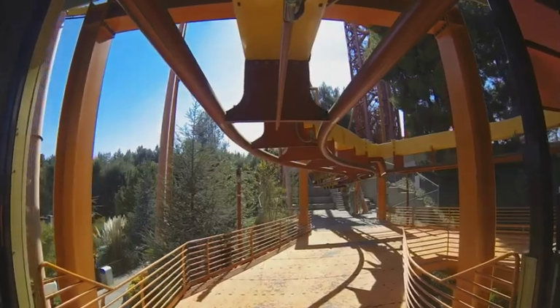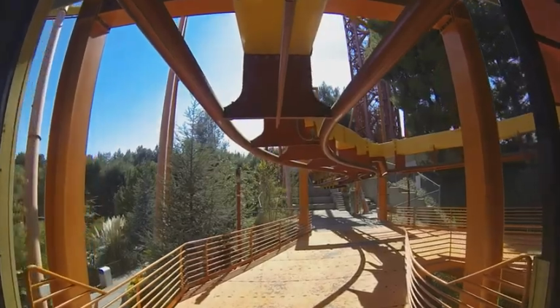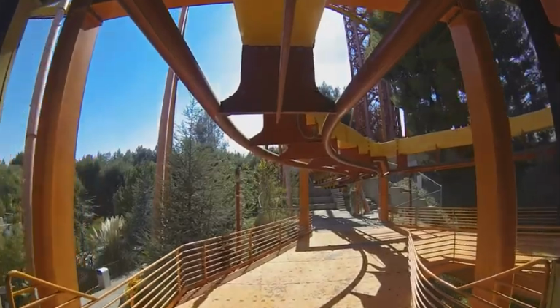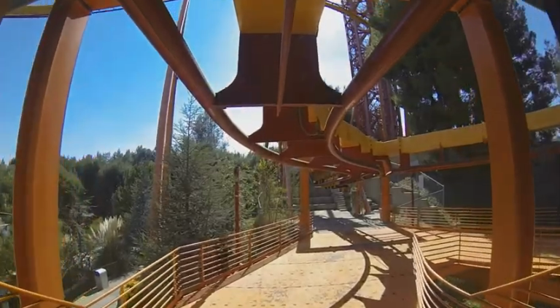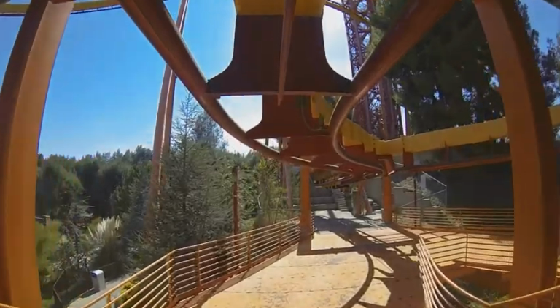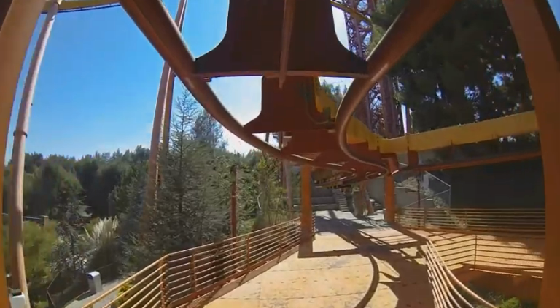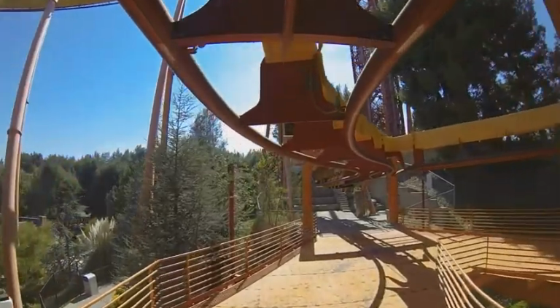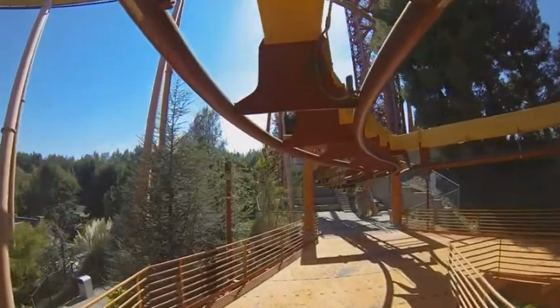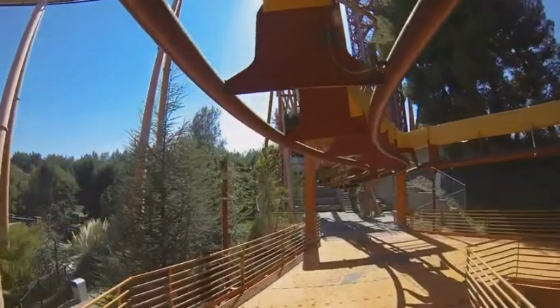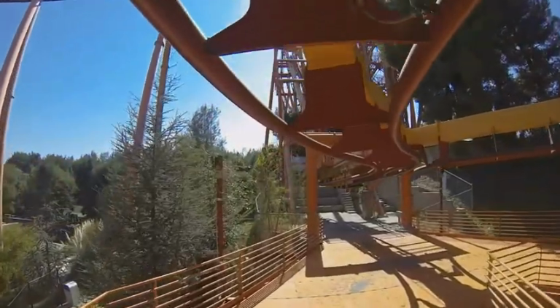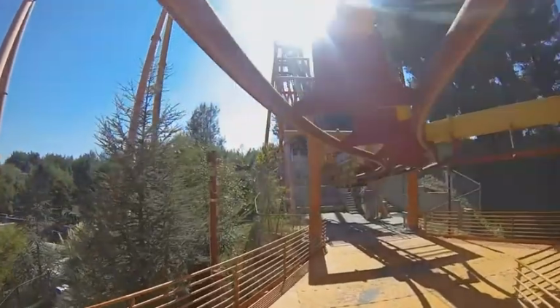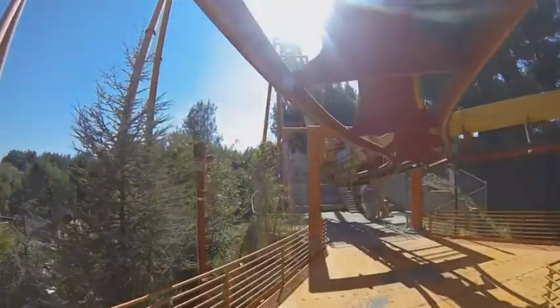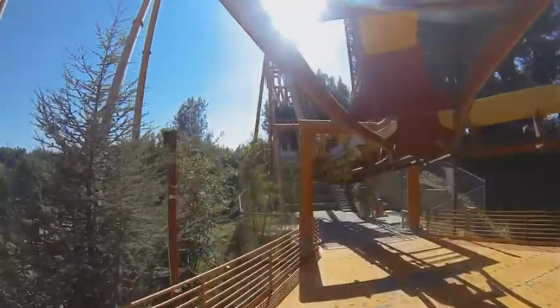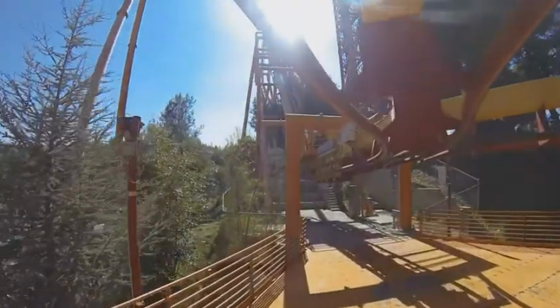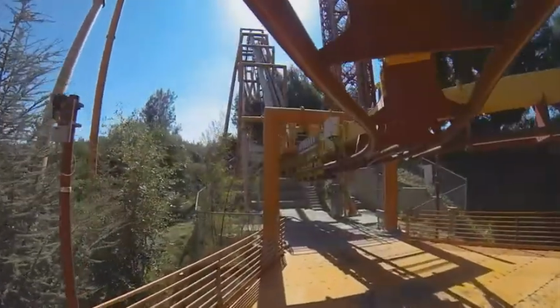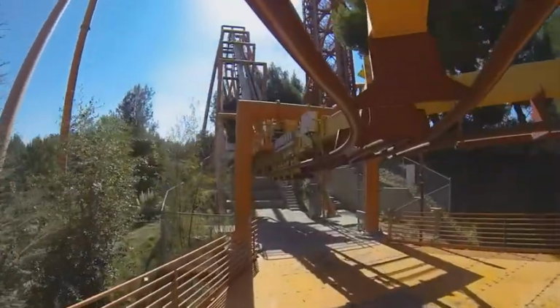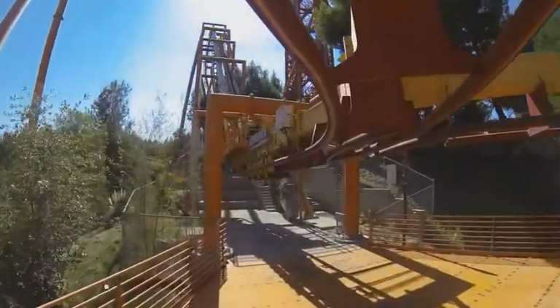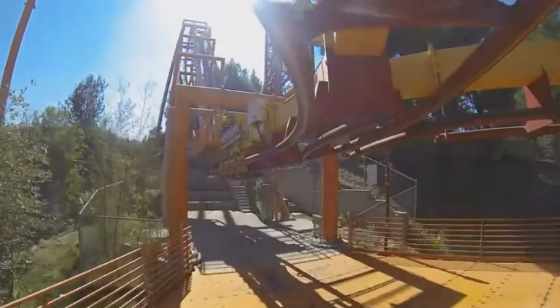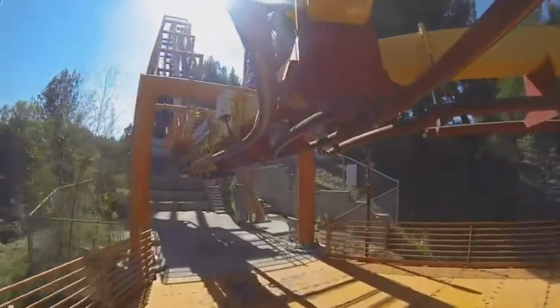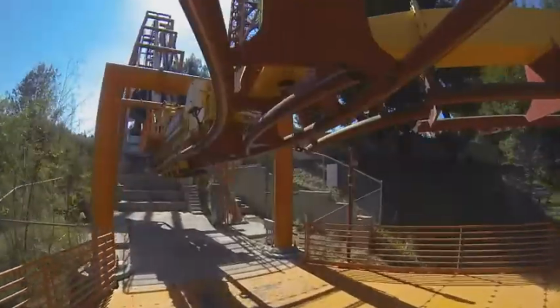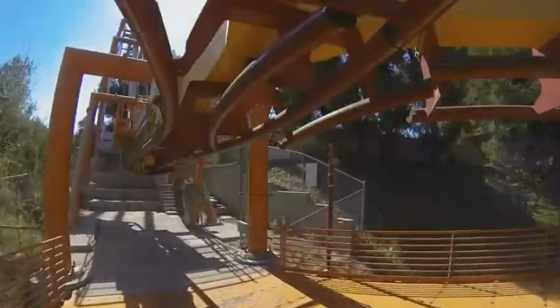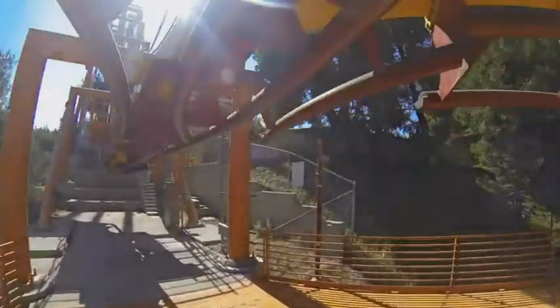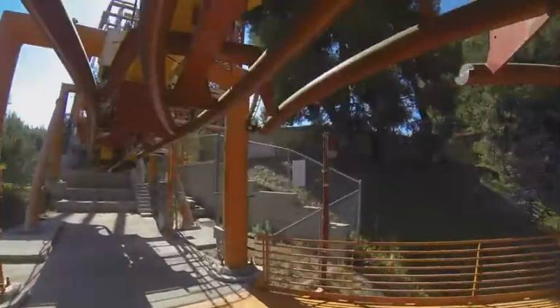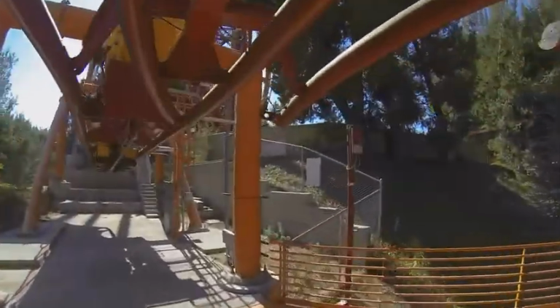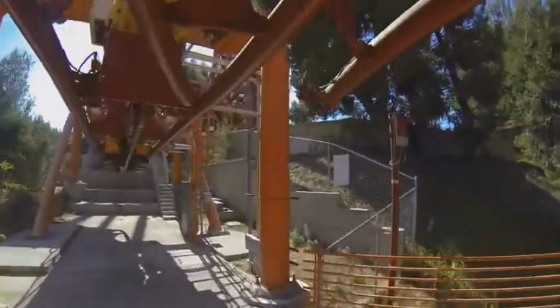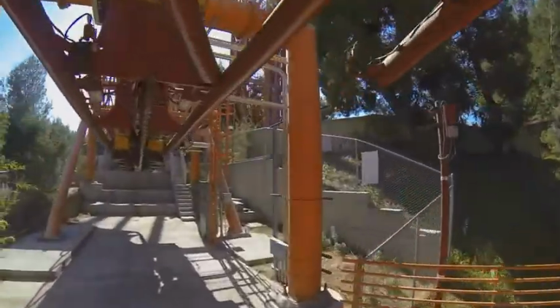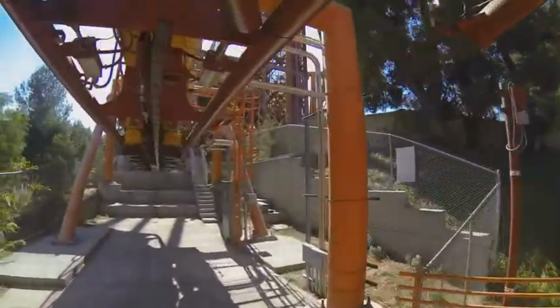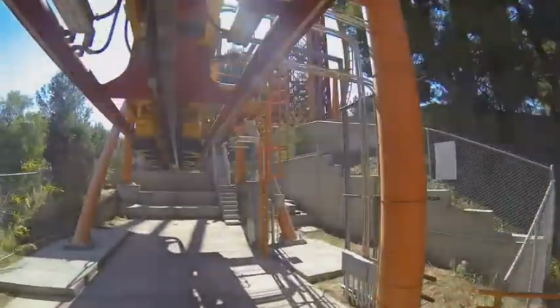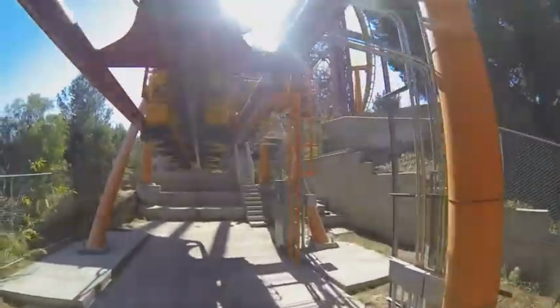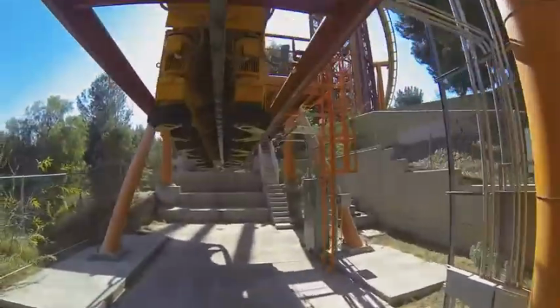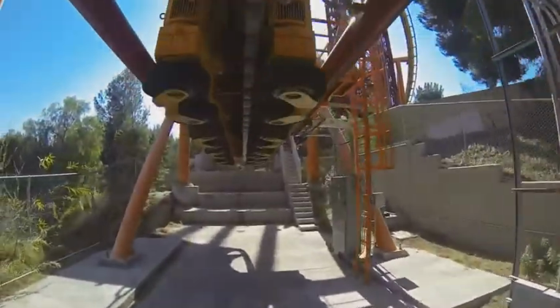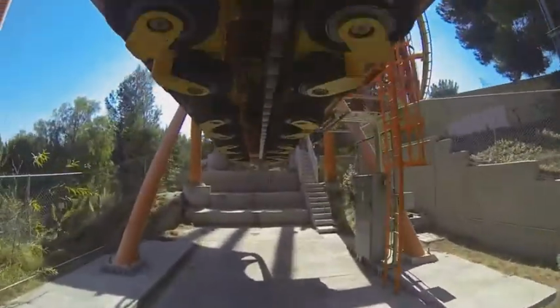Welcome back. Here you are taking a ride on Tatsu. That's right, this is my first review. You guys voted for Tatsu for me to review first, so this is what we're going to do.